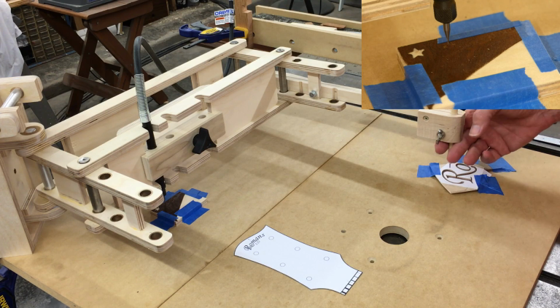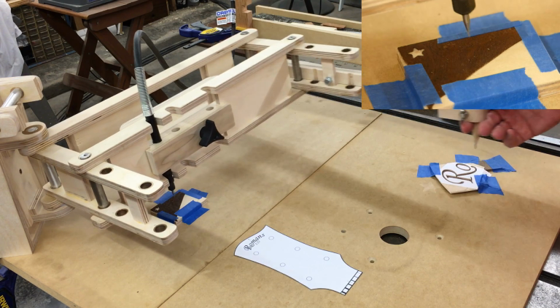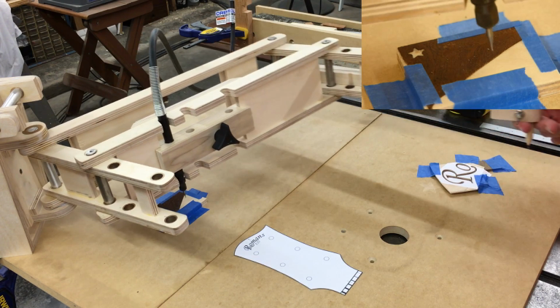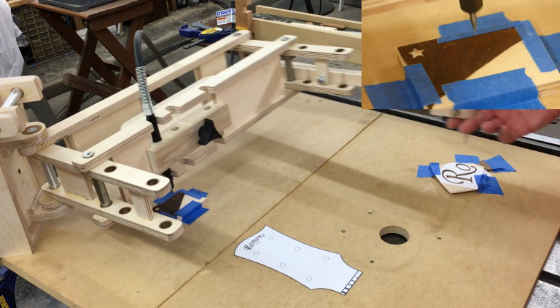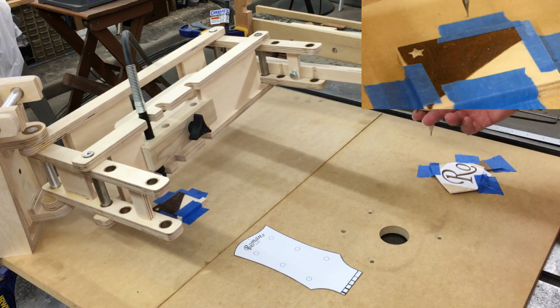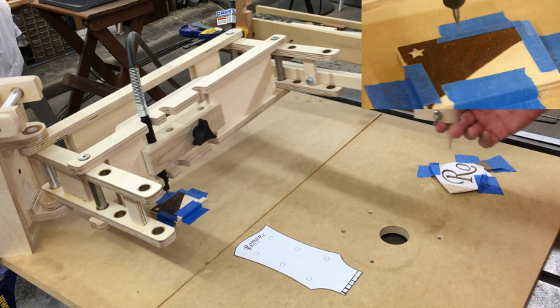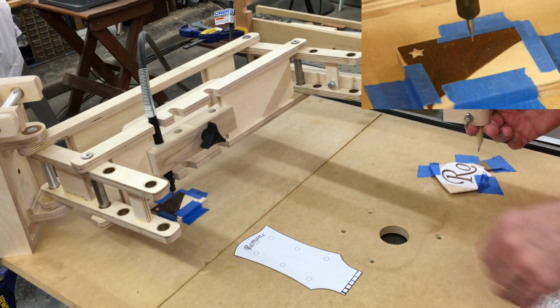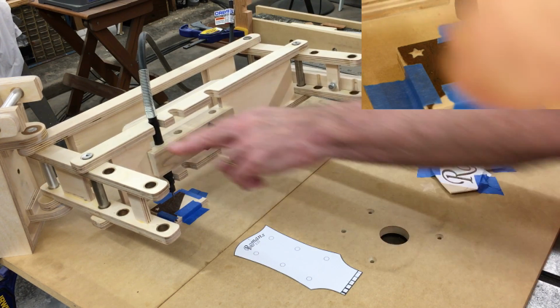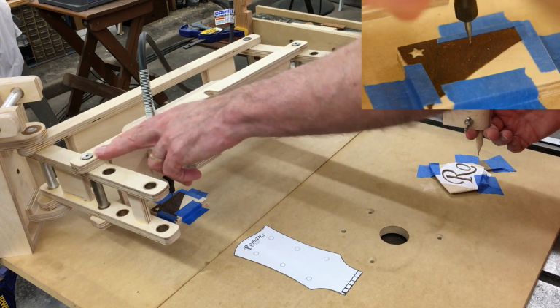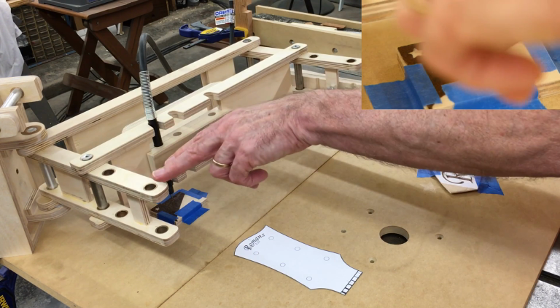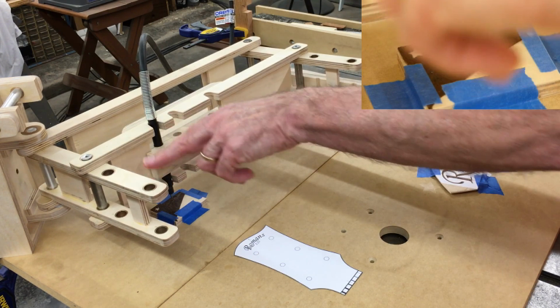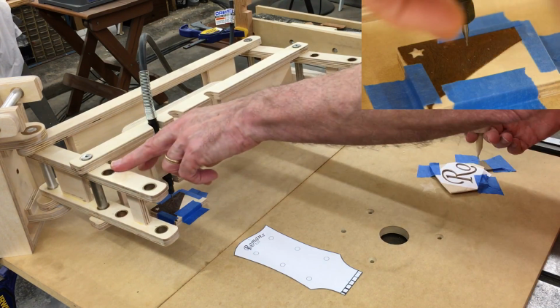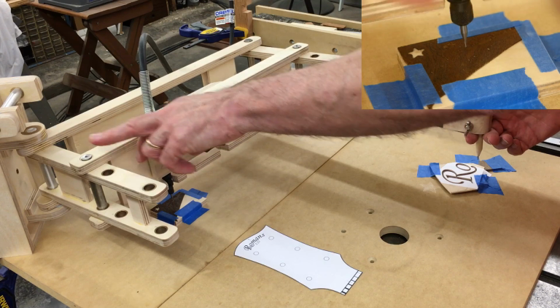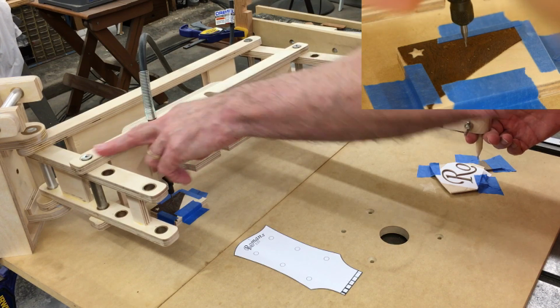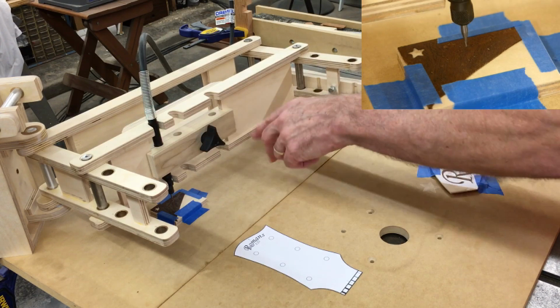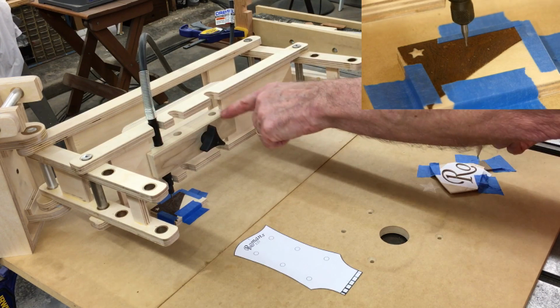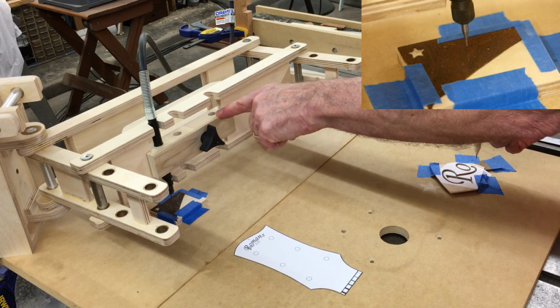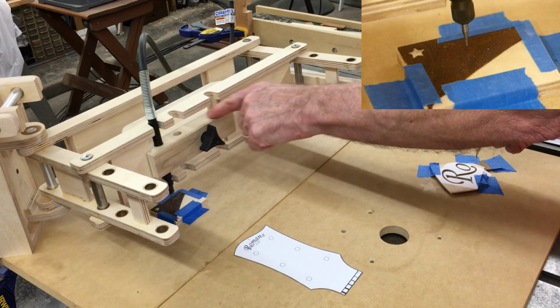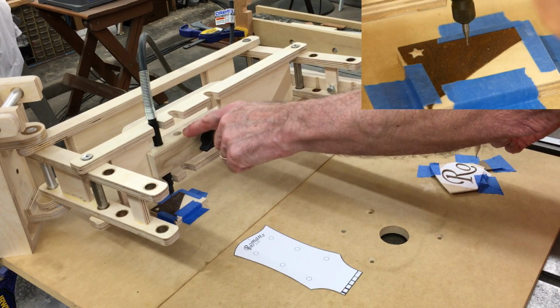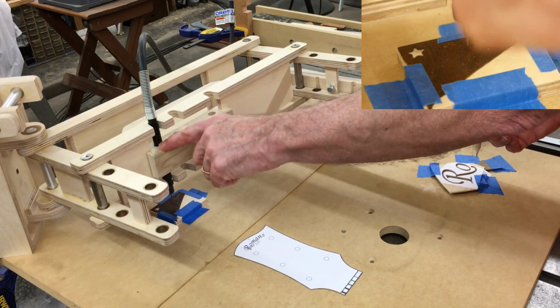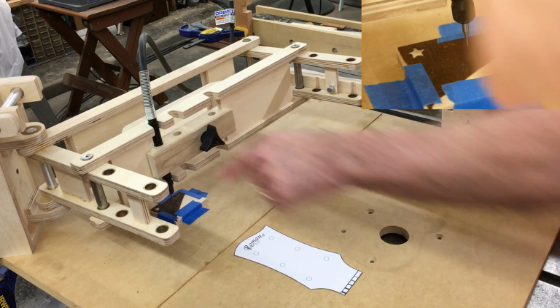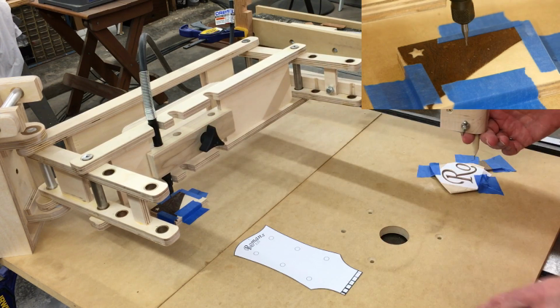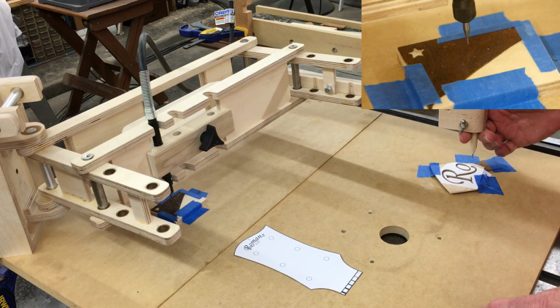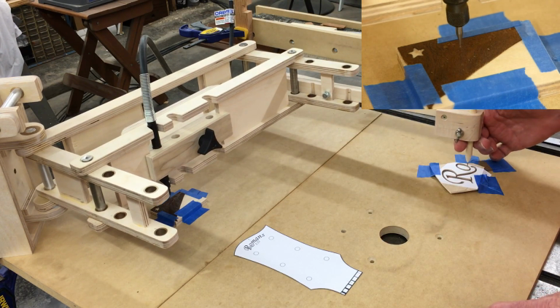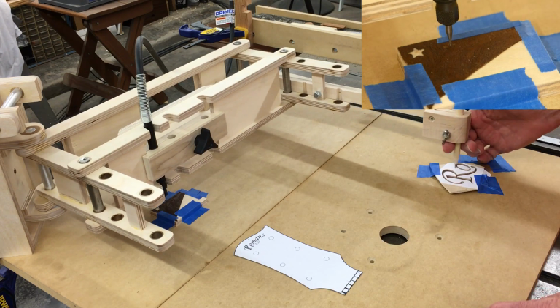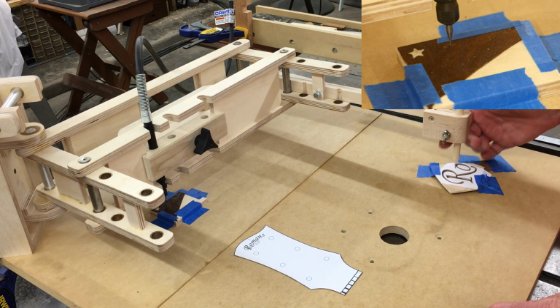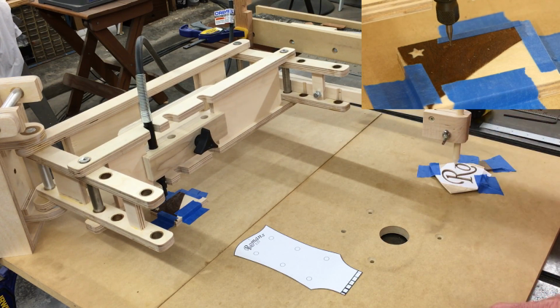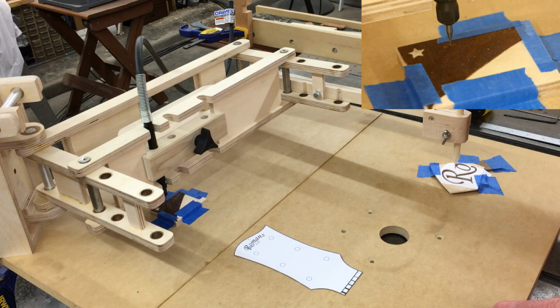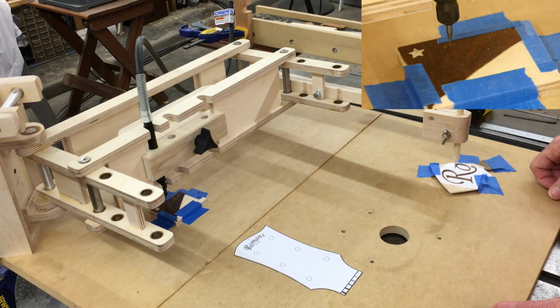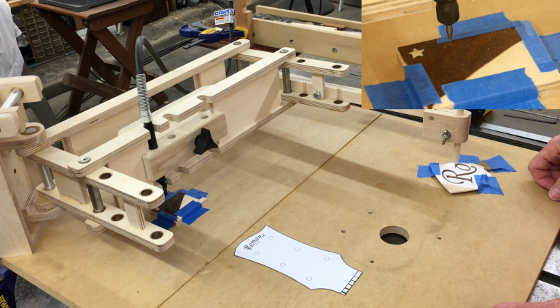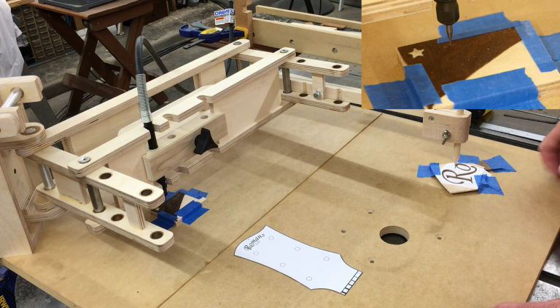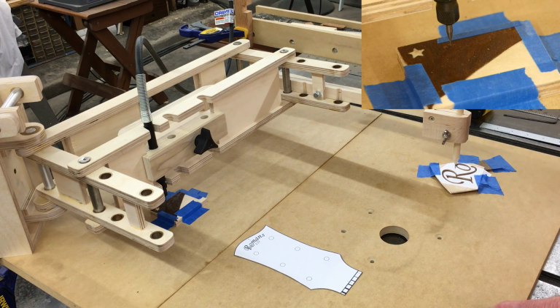It is set up right now on 4-to-1. This is 2-to-1, 3-to-1, 4-to-1, 2-to-1, 3-to-1, 4-to-1. And we'll give it a shot.